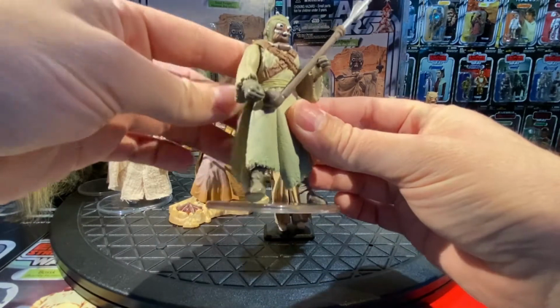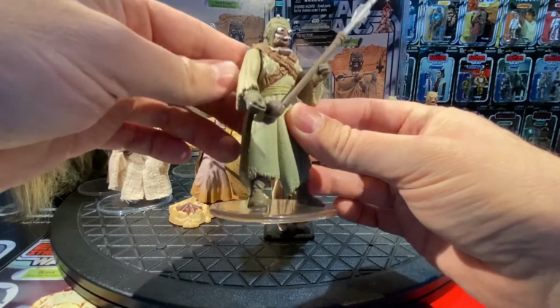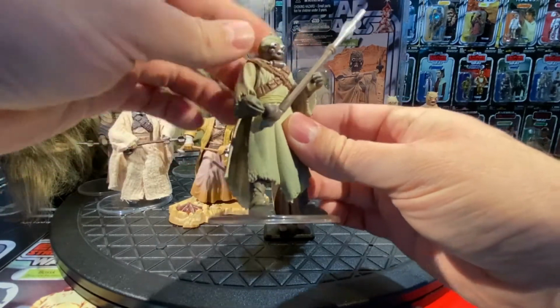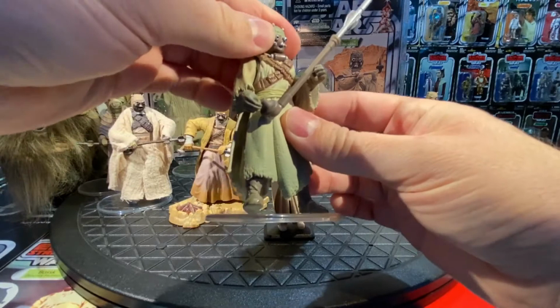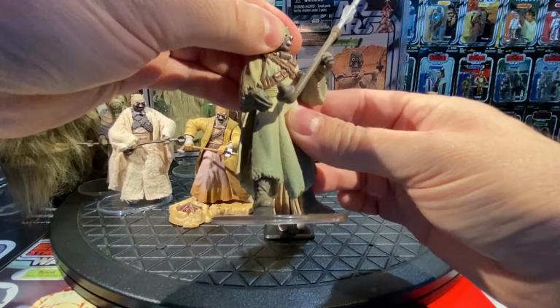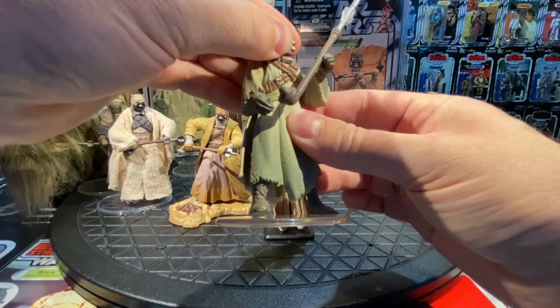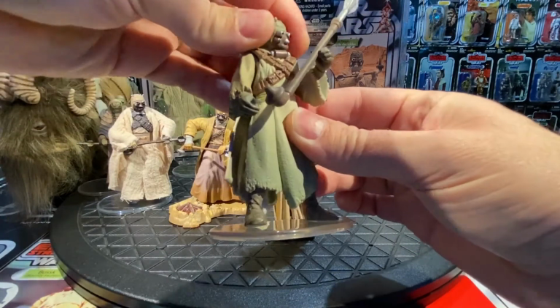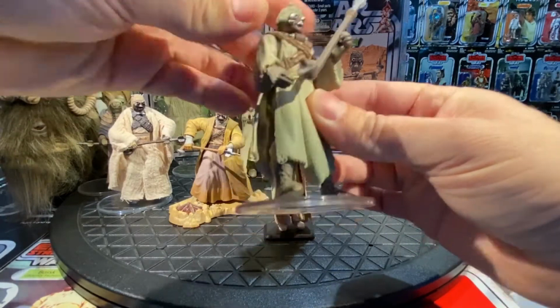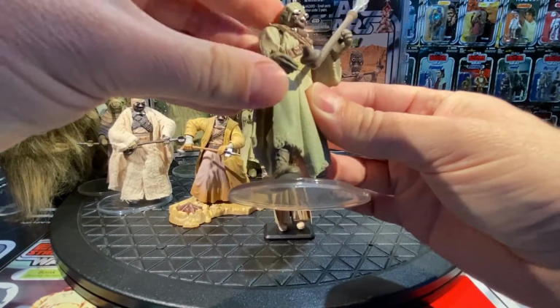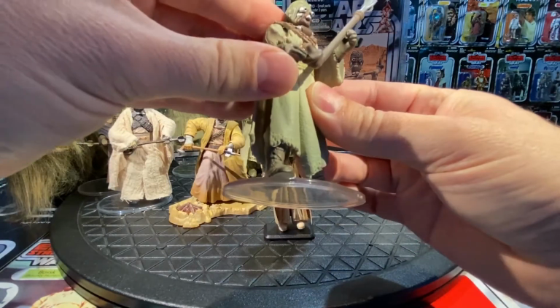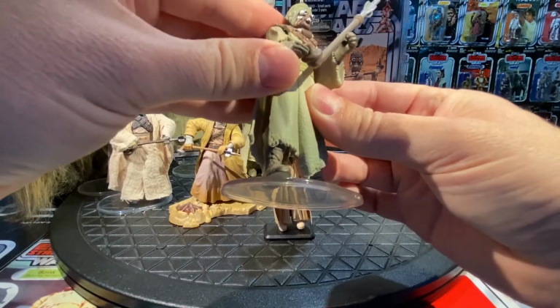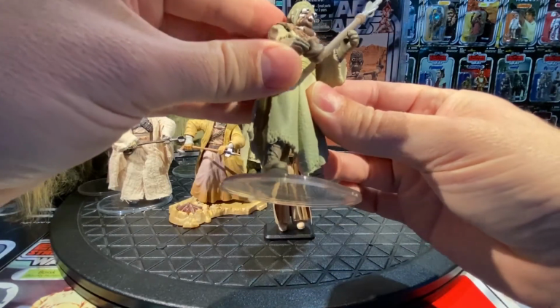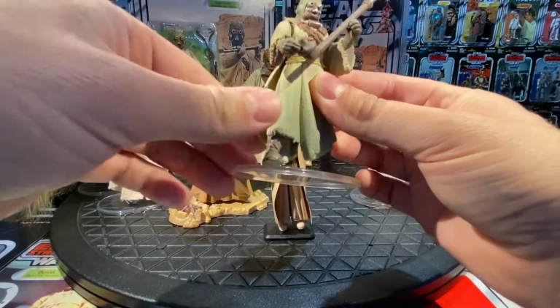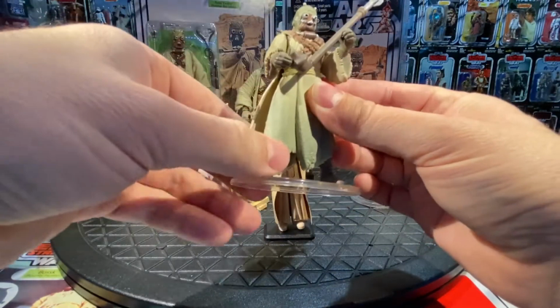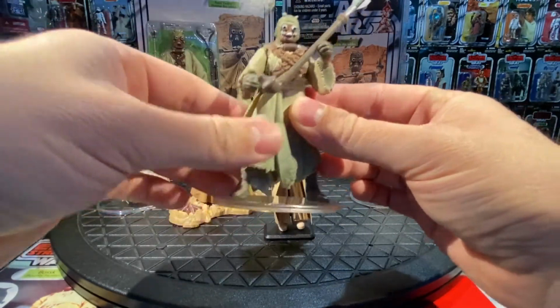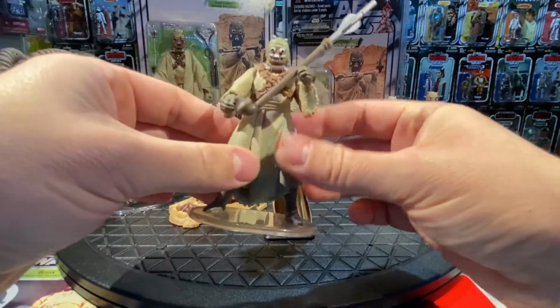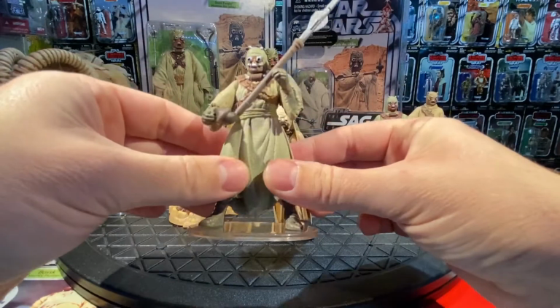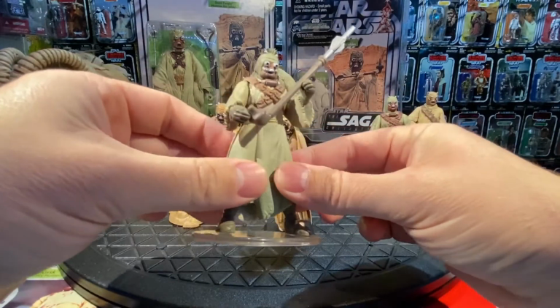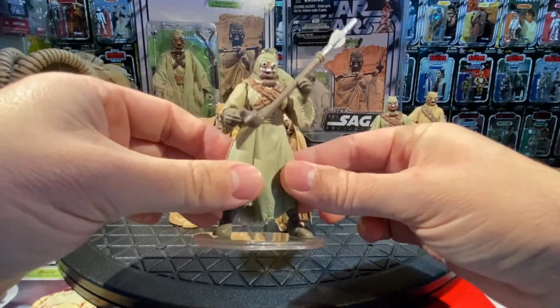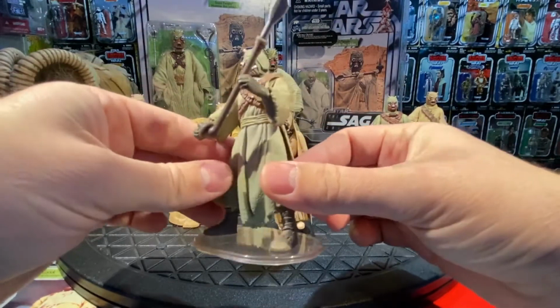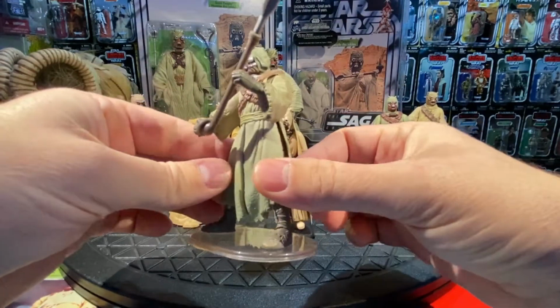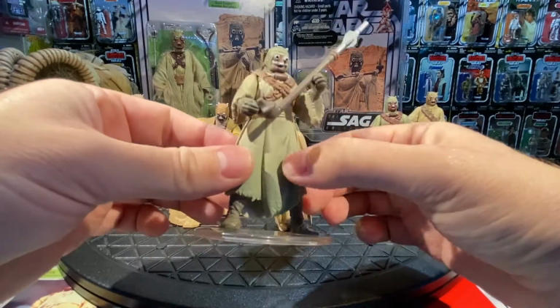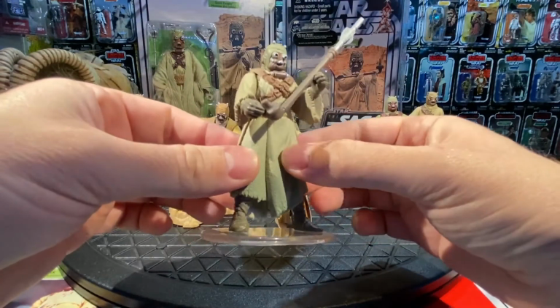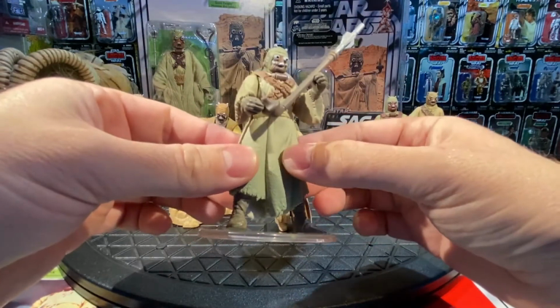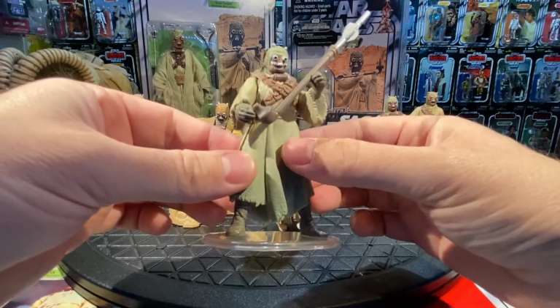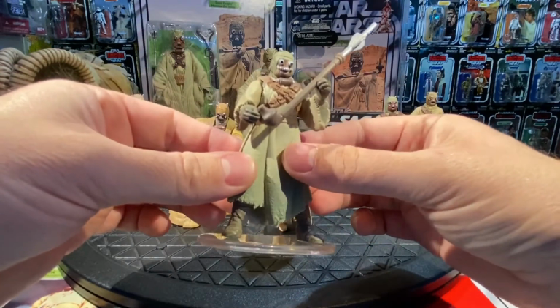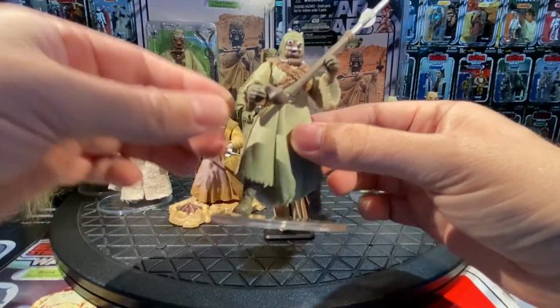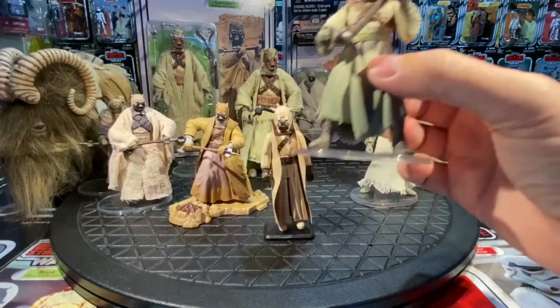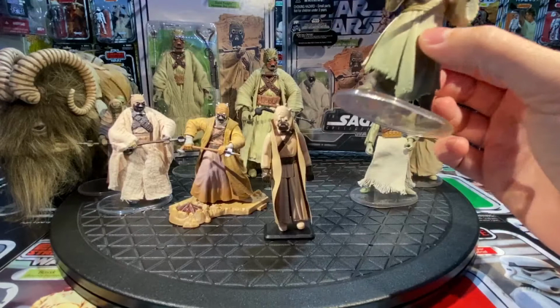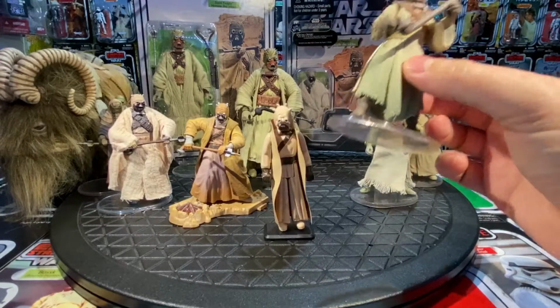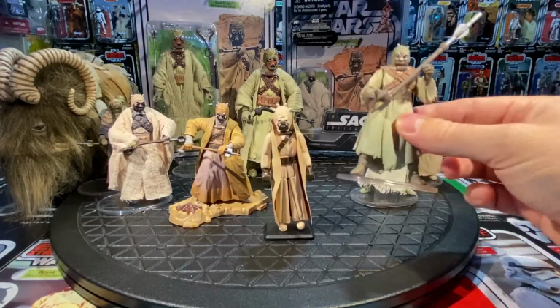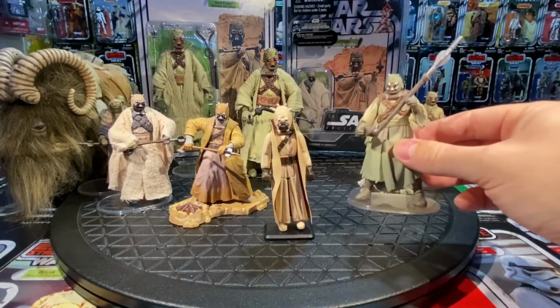Head turns, arms go up and down, legs as well — good articulation on the figure. That's the Power of the Force 2 Tusken Raider, available in the first run and a couple more years in the line.